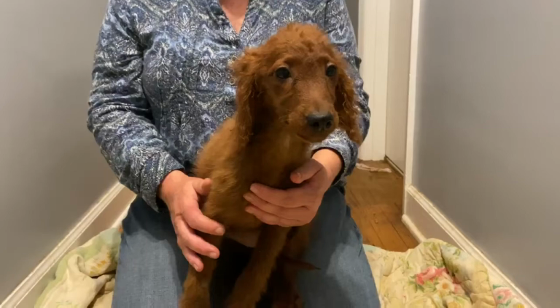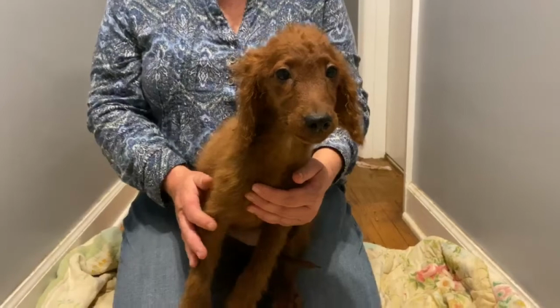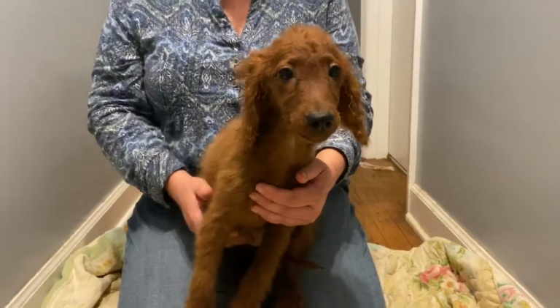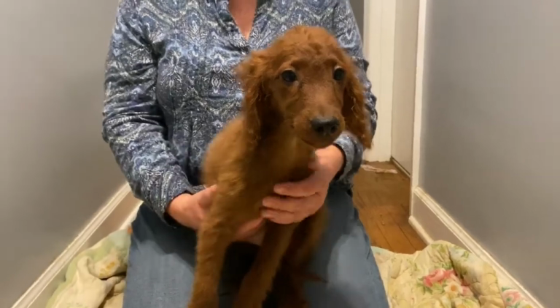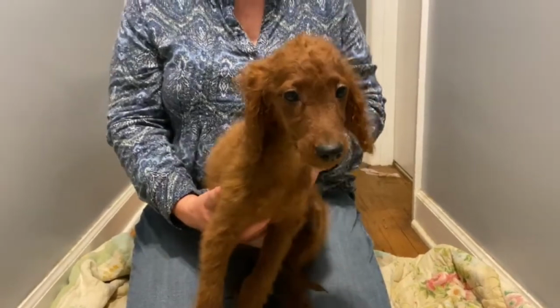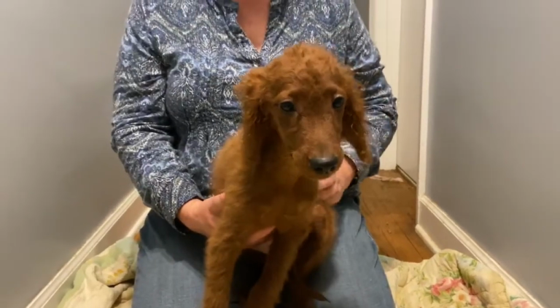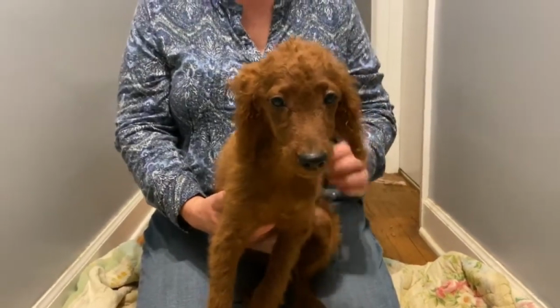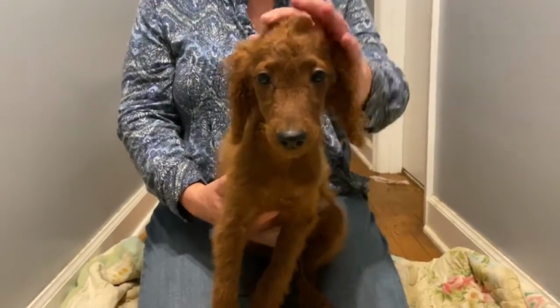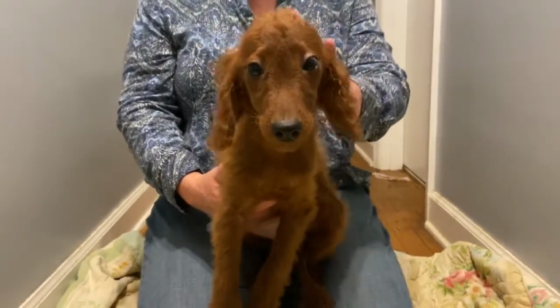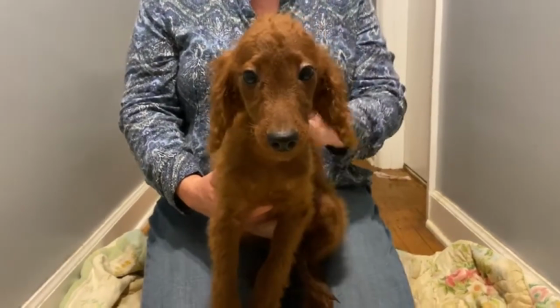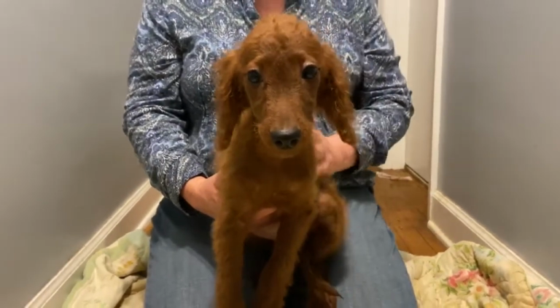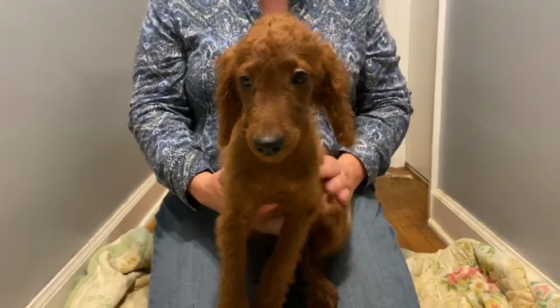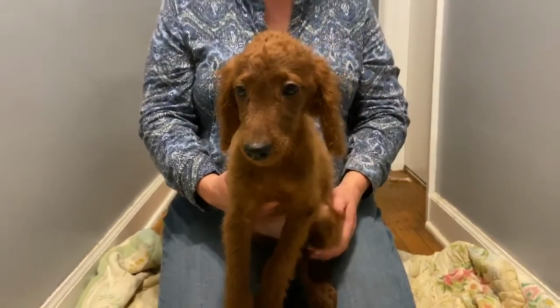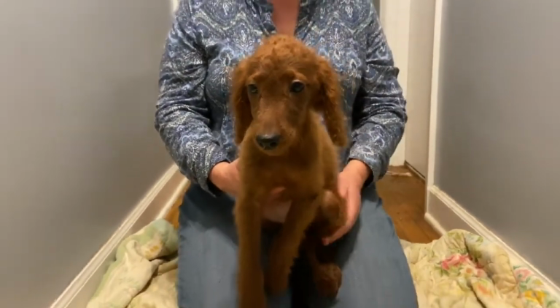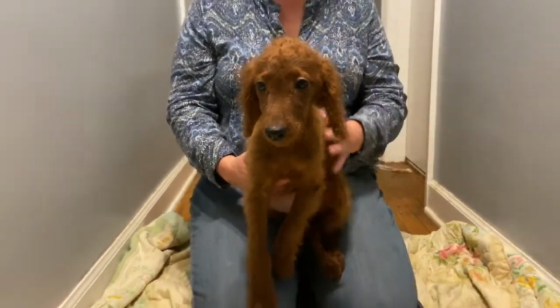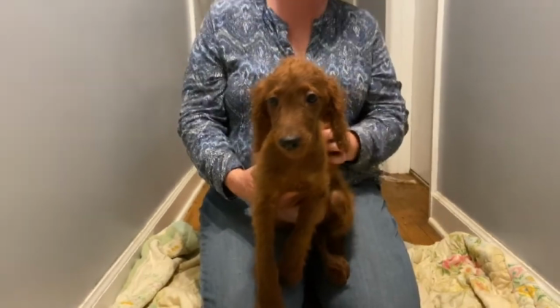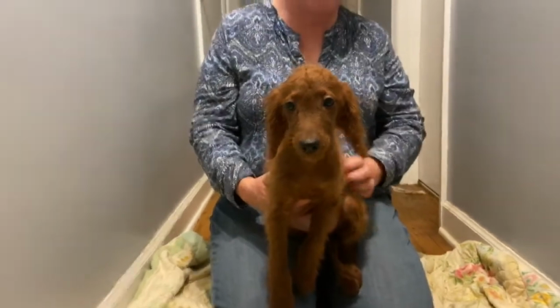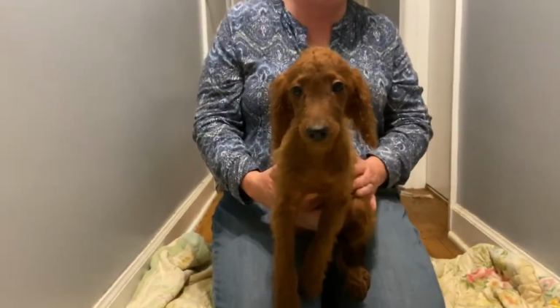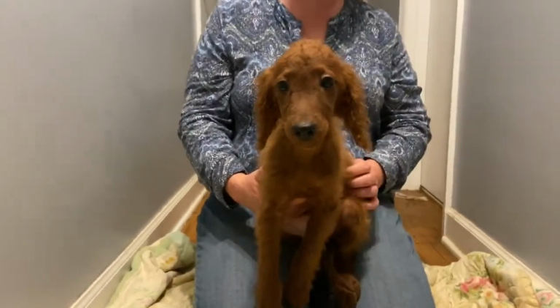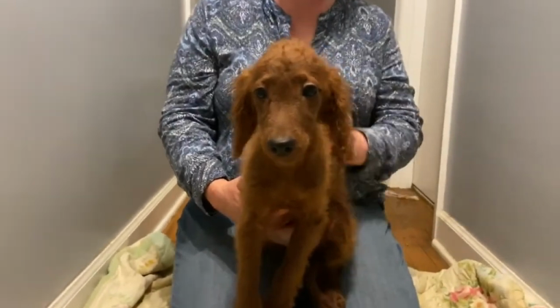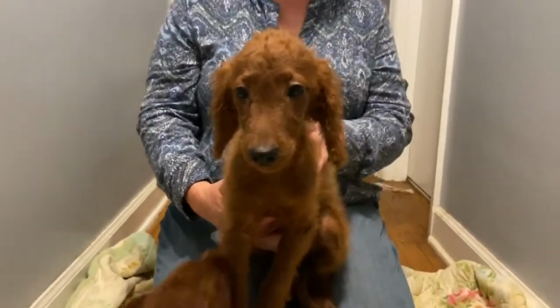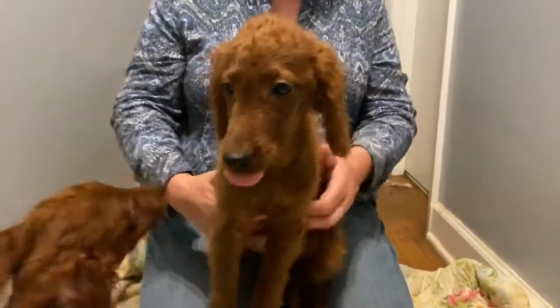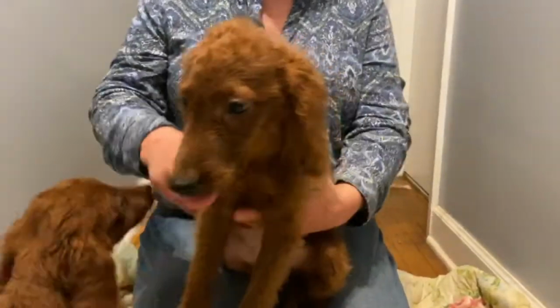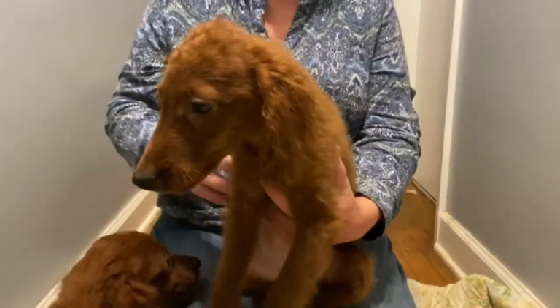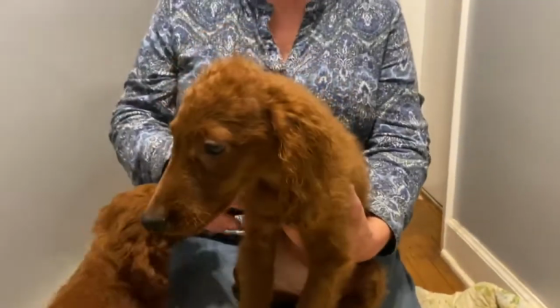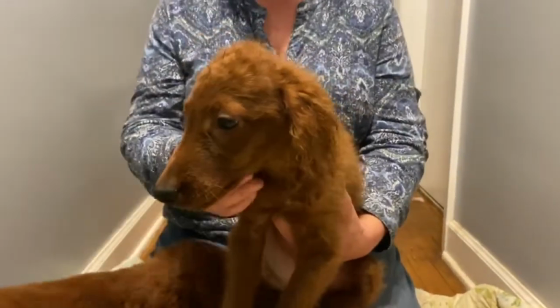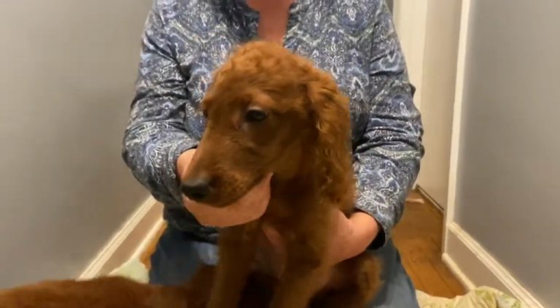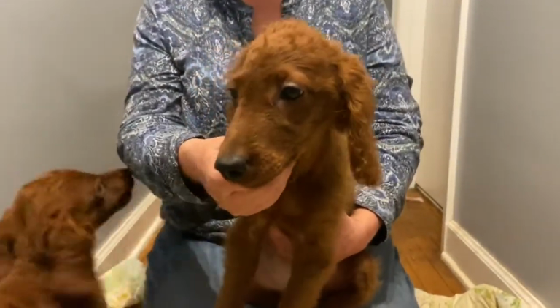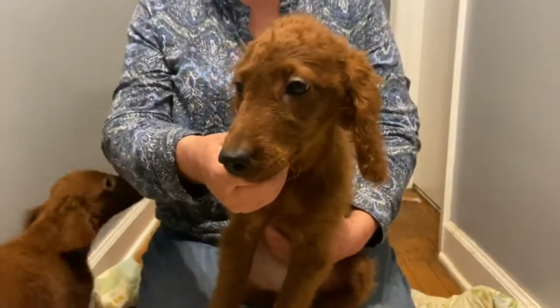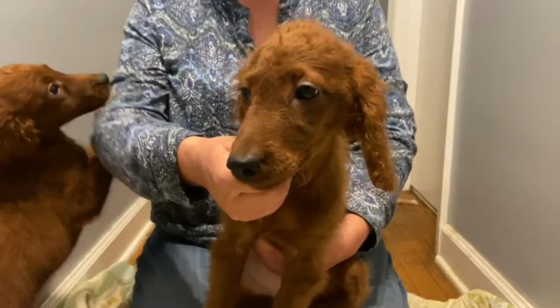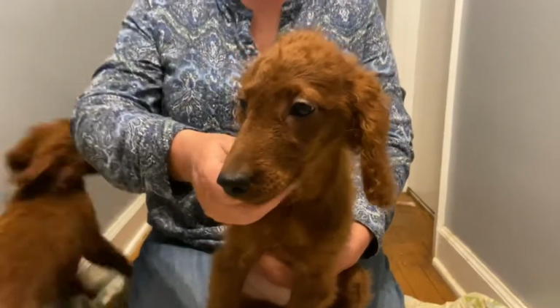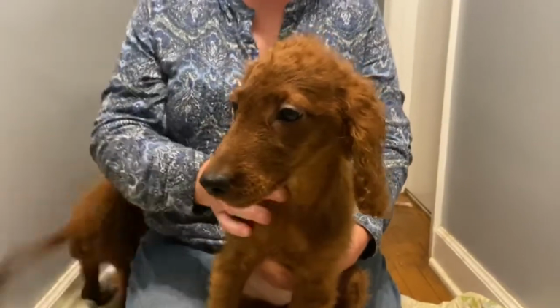Hi everyone, welcome back to Oakville Farm Jewels. We're here with purple-colored female. She is a flat coat, which means she is a low-maintenance Irish Jewel. She is dark mohavi and red.